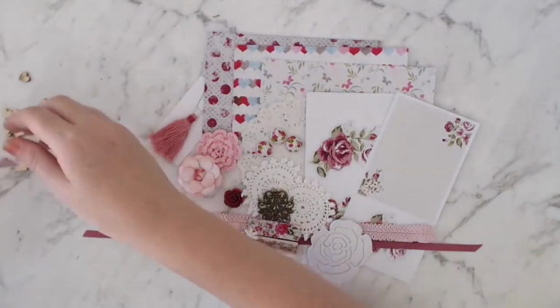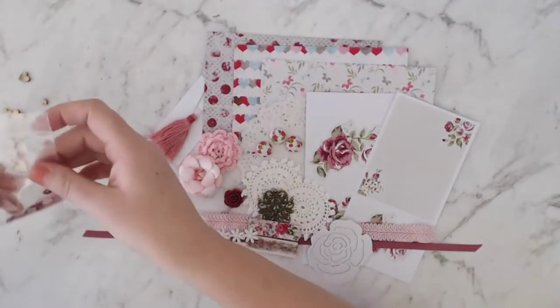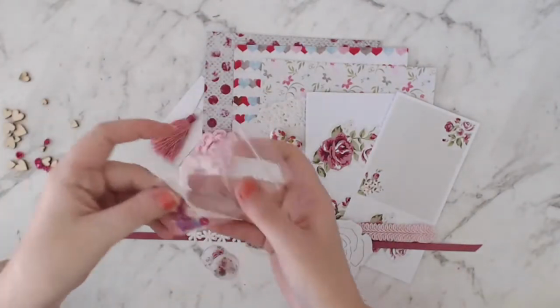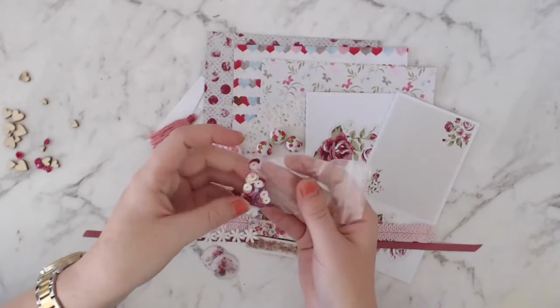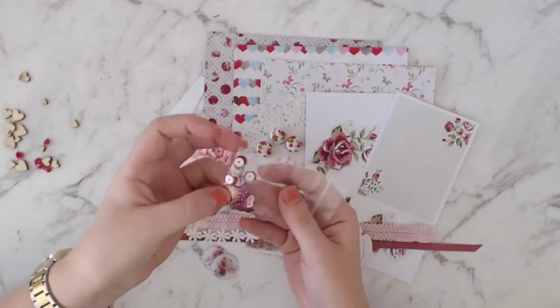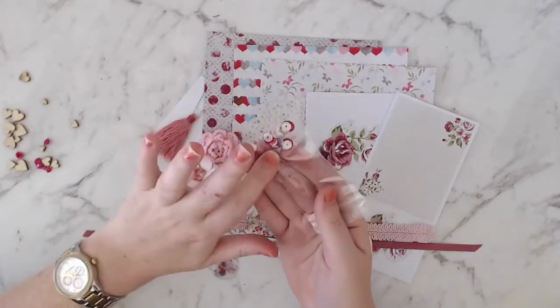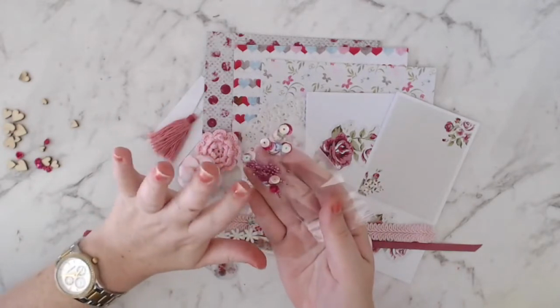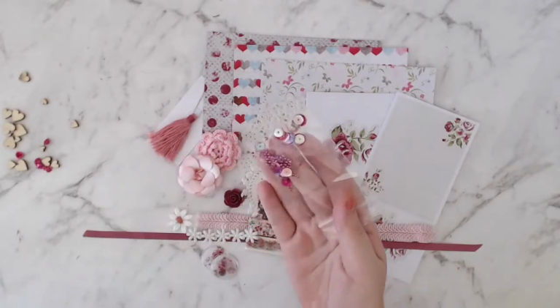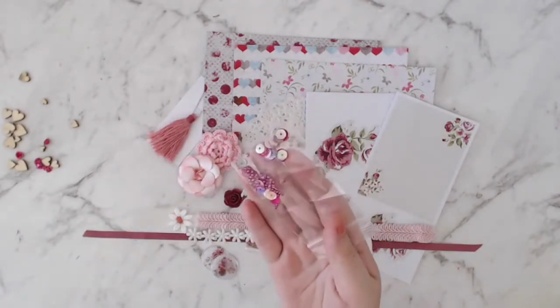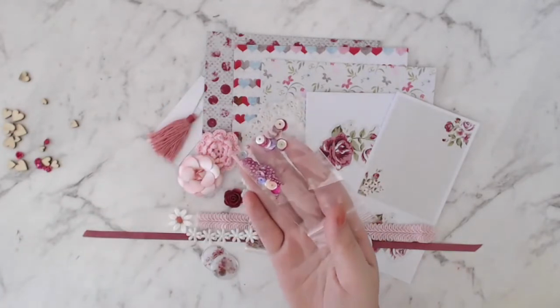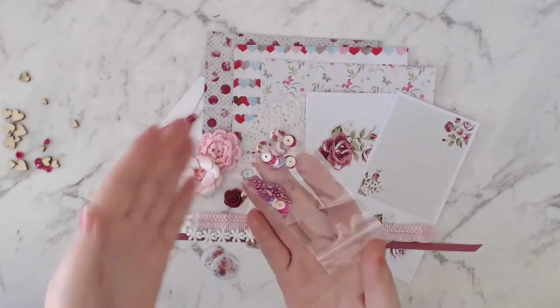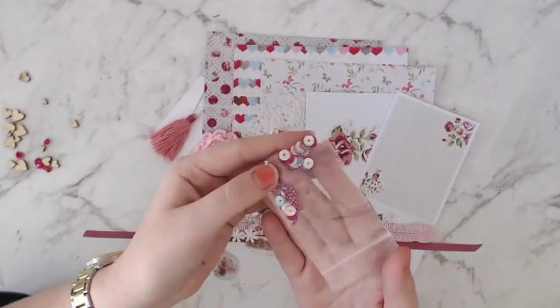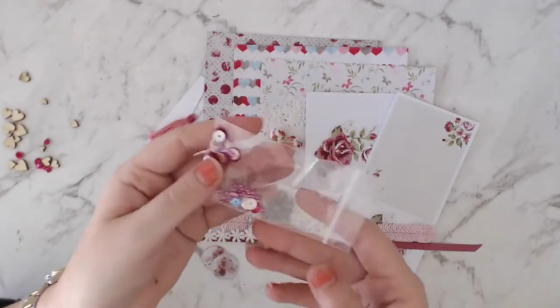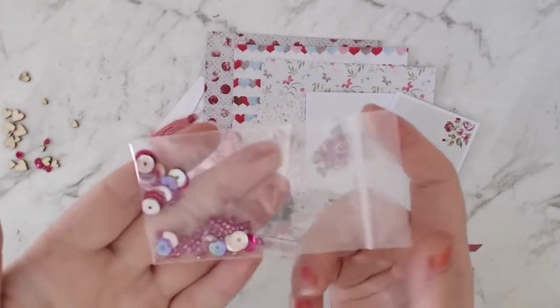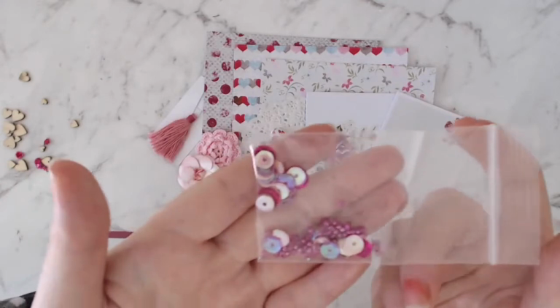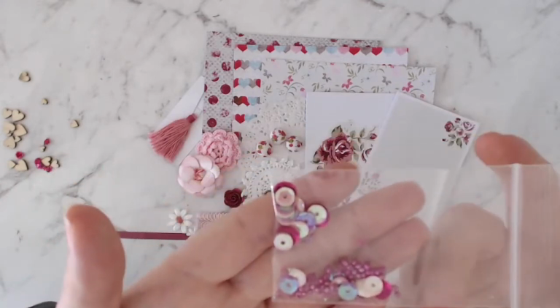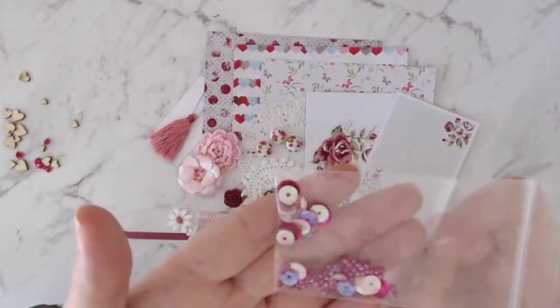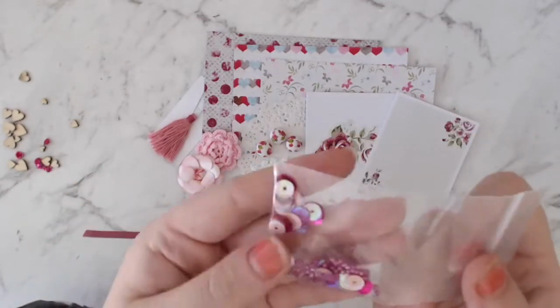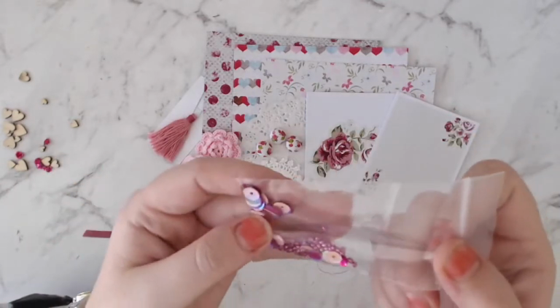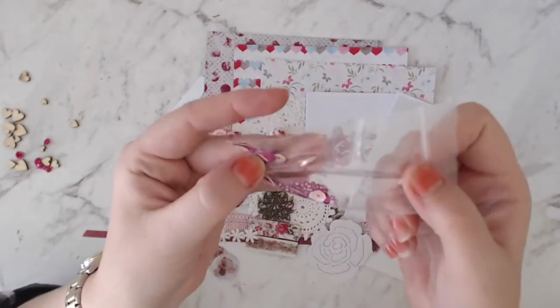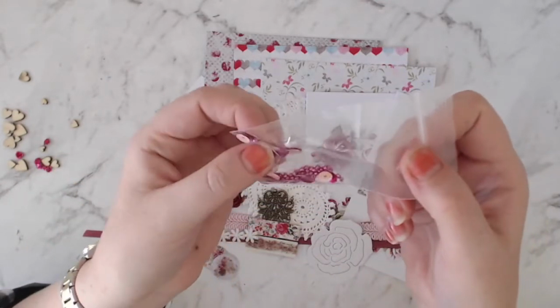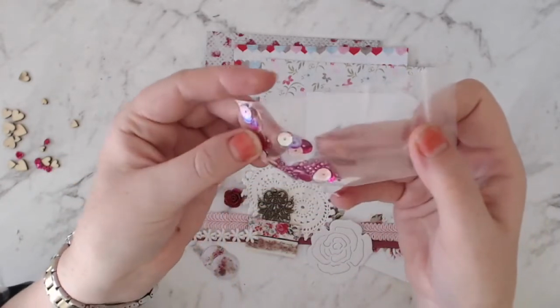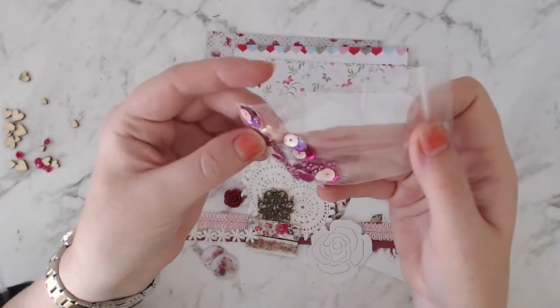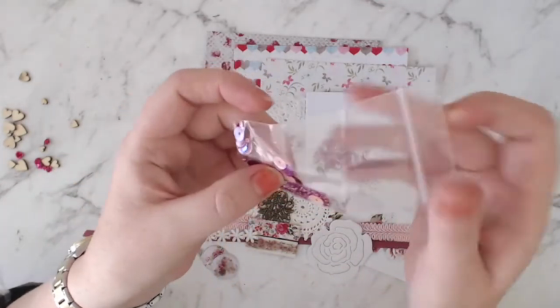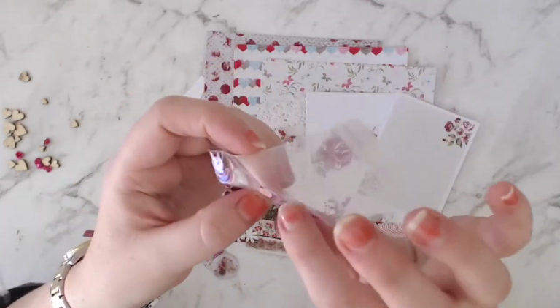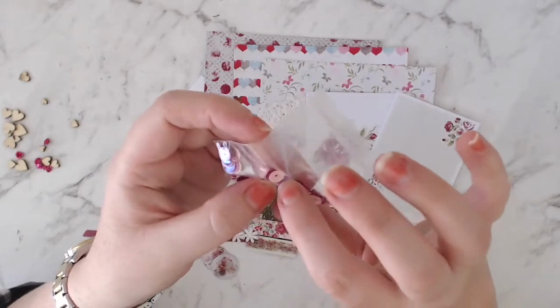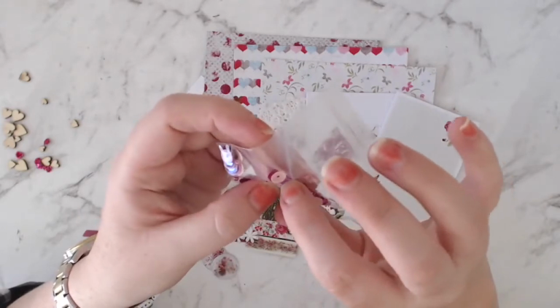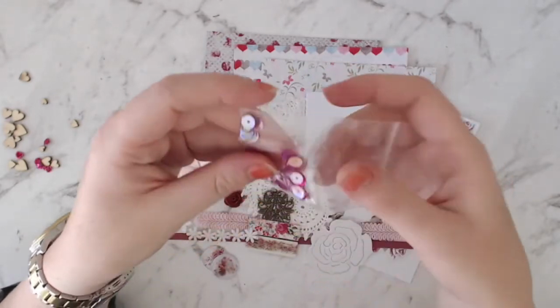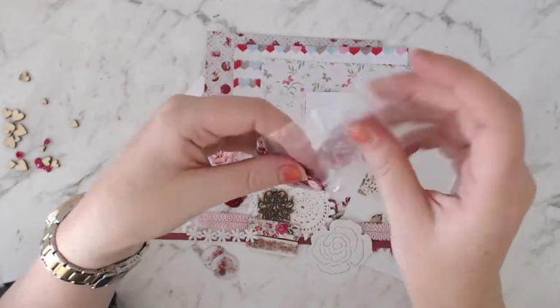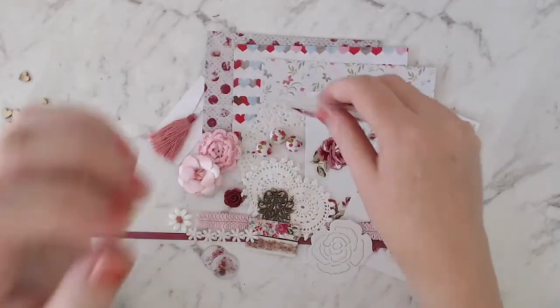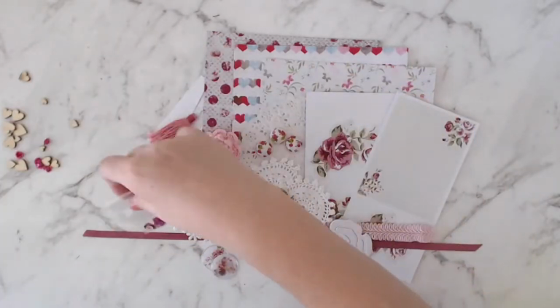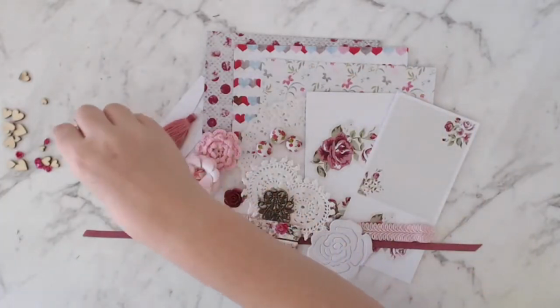And then we've got another little bag, similar to last month's, but we've got some sequins and some little tiny seed beads. This time we've got pinks, dark pinks, and a purple-y pinky color. That's really sweet.